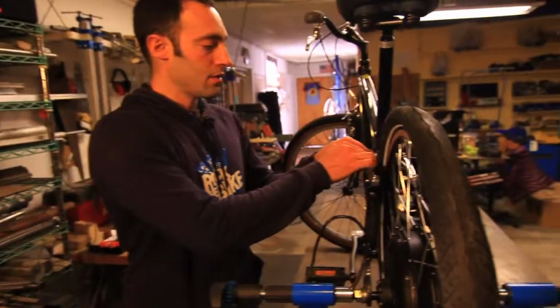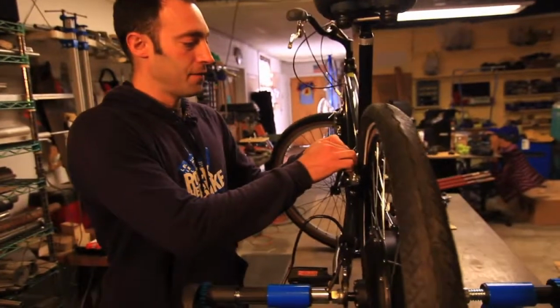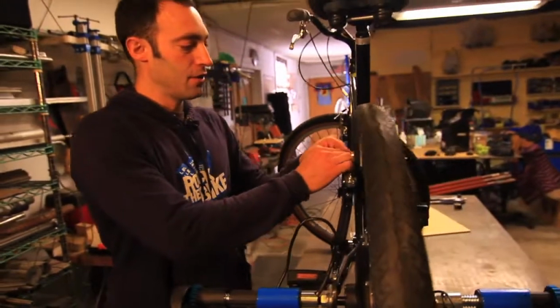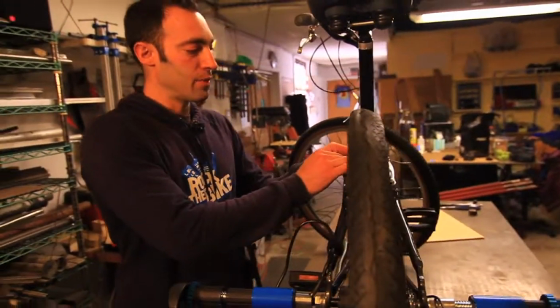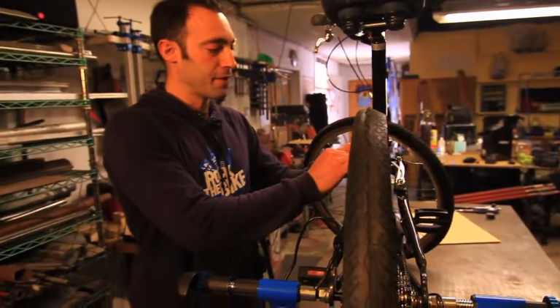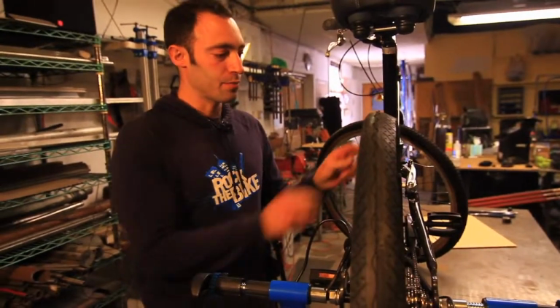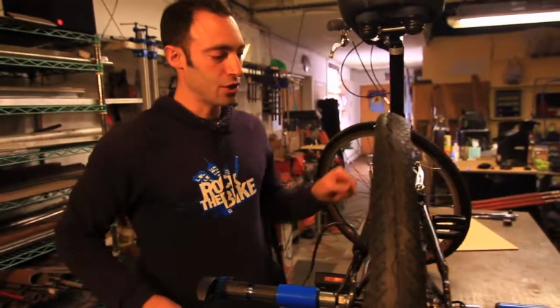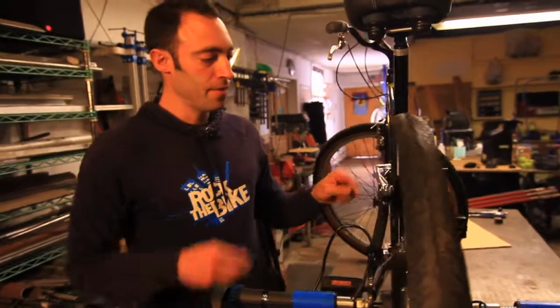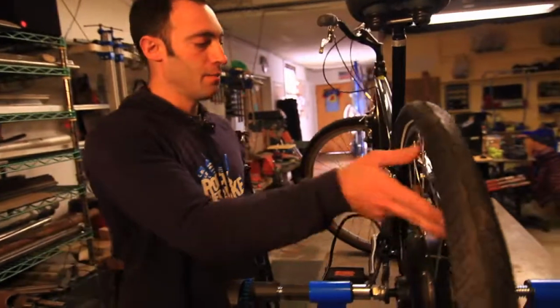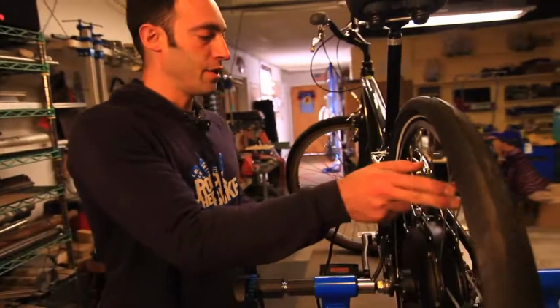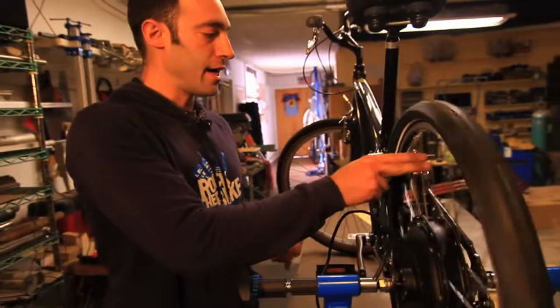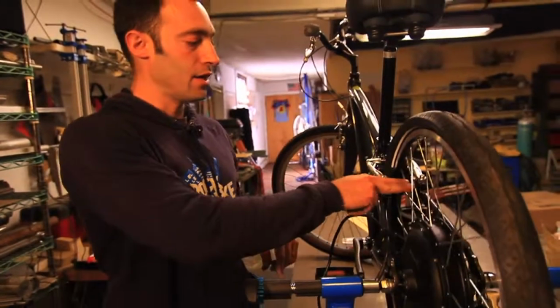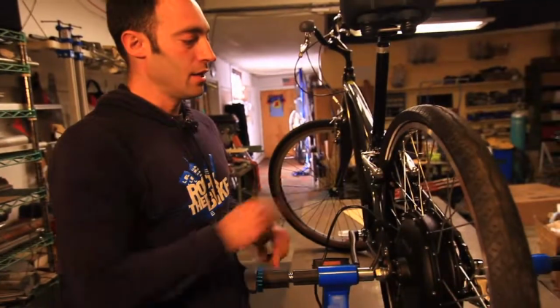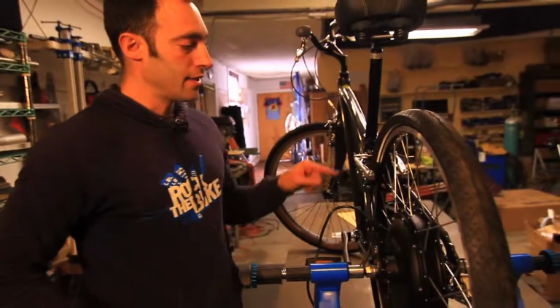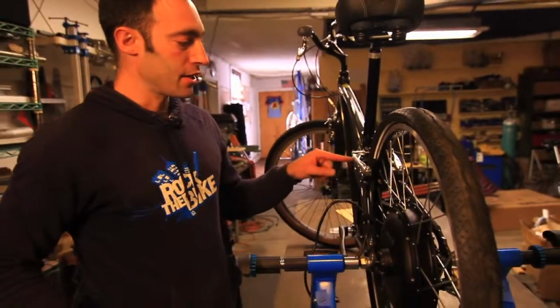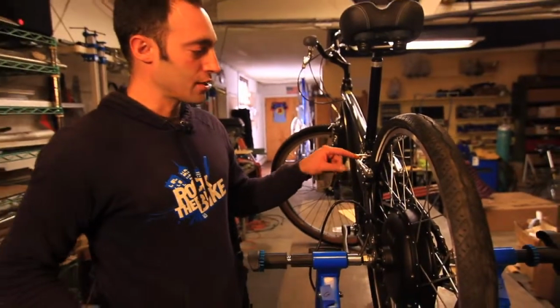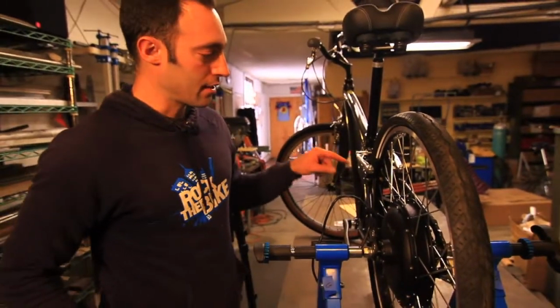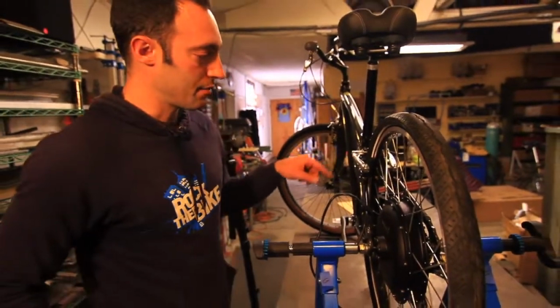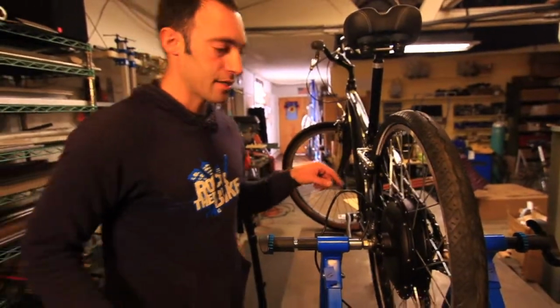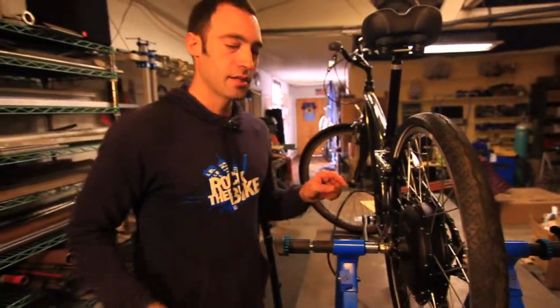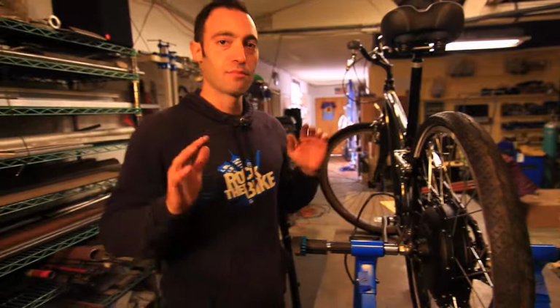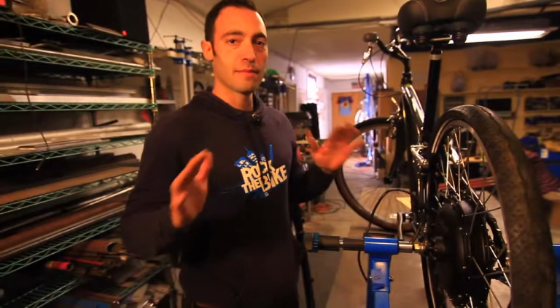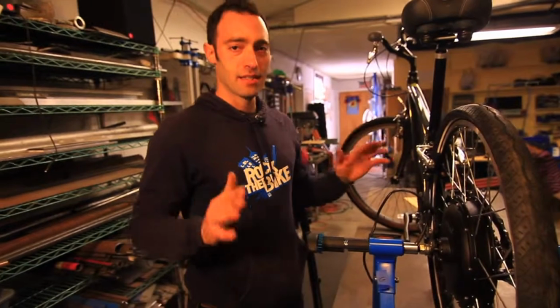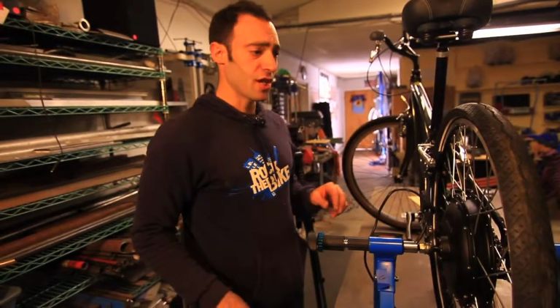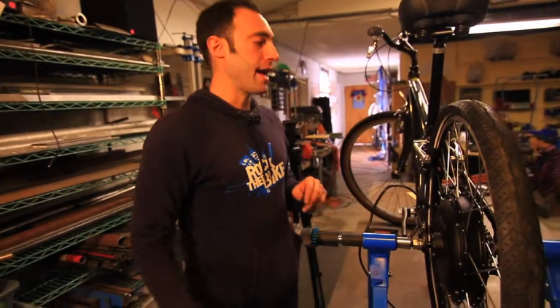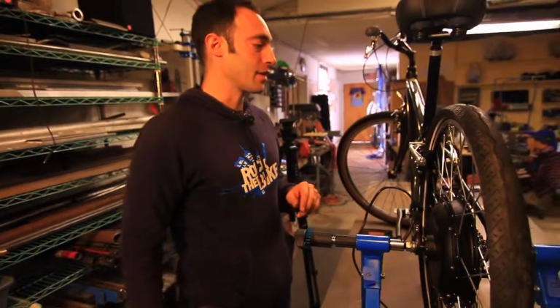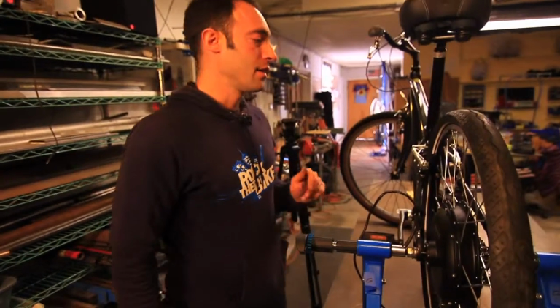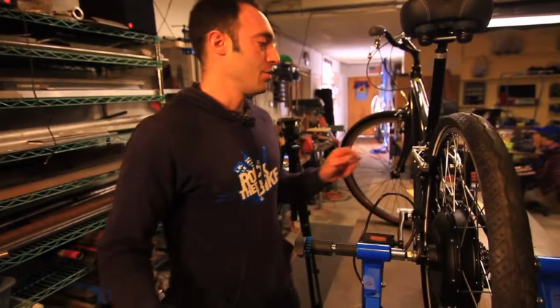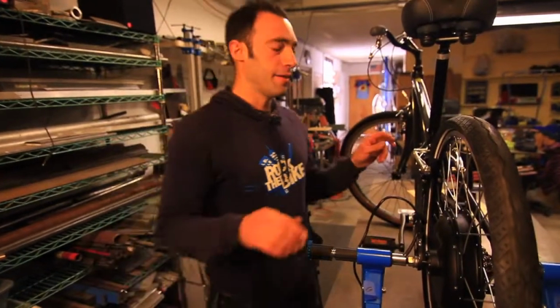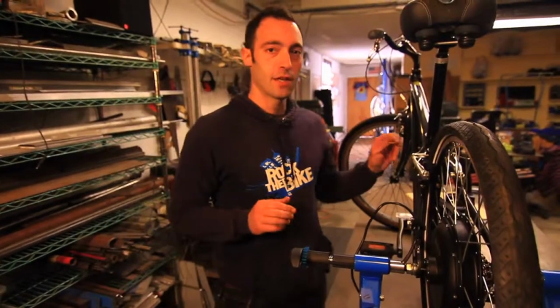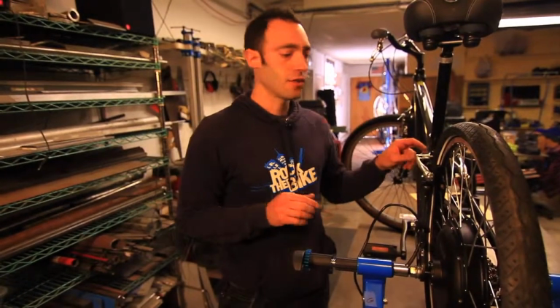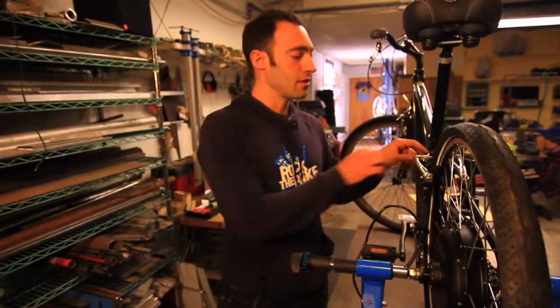If you're going to use this bike for transportation, put the wheels back on and start adjusting the brakes. The brakes may need some adjustment after you have done your installation.